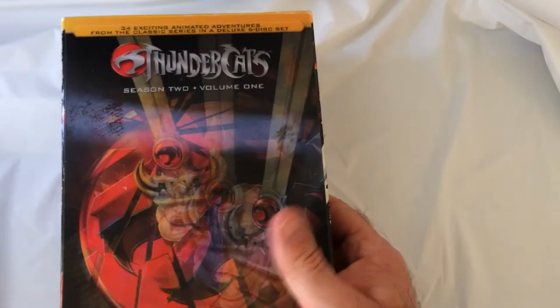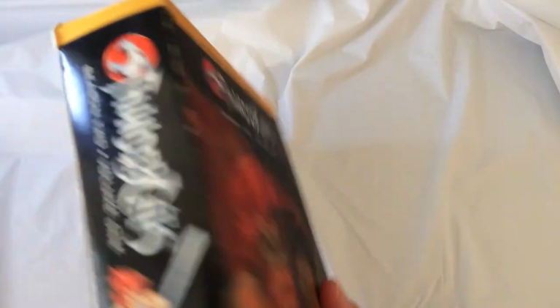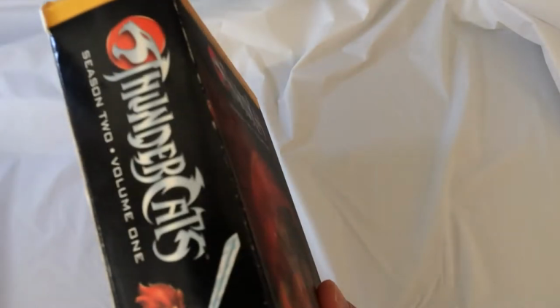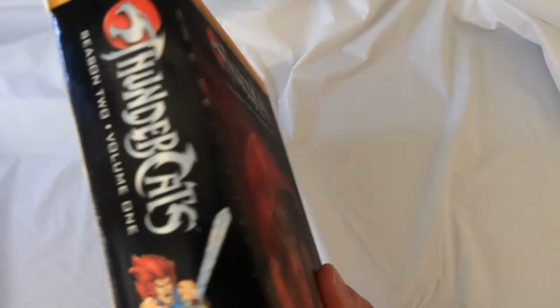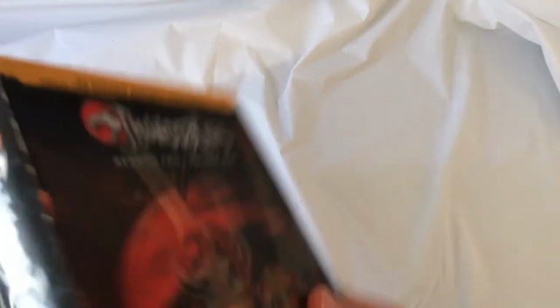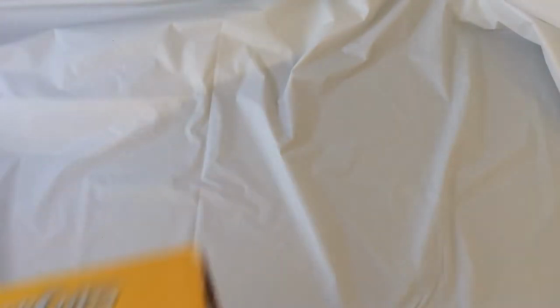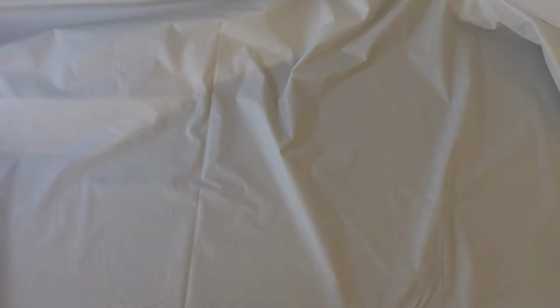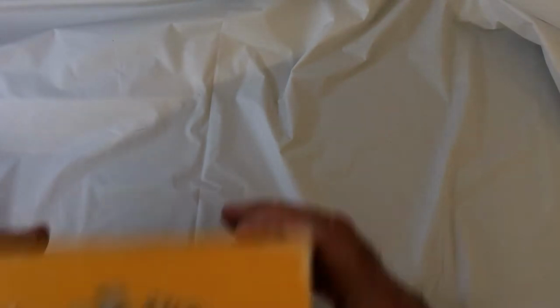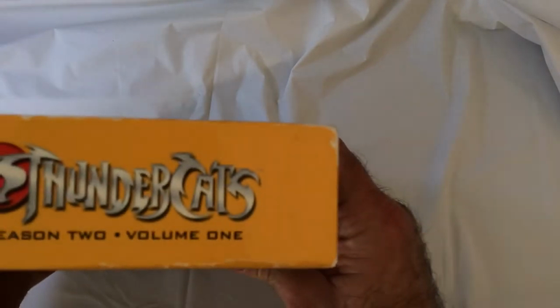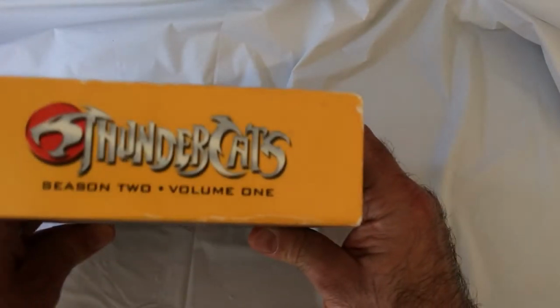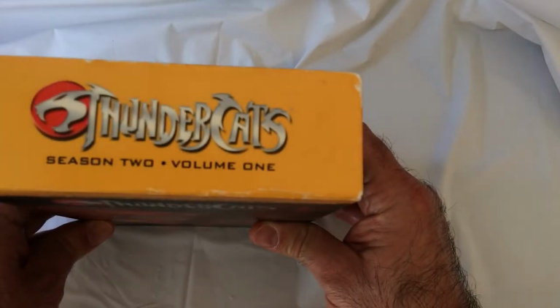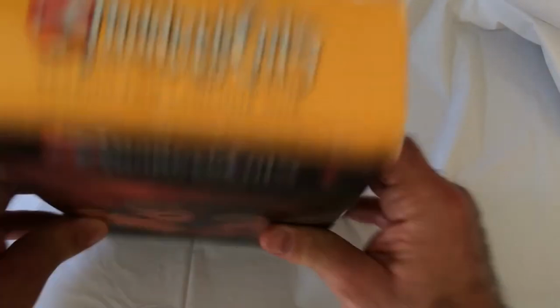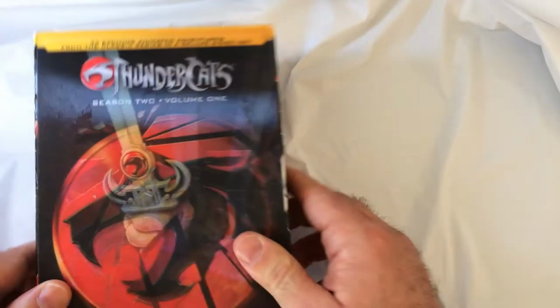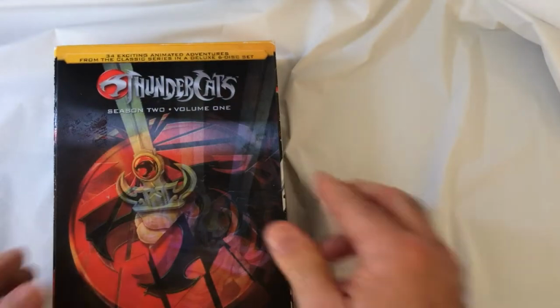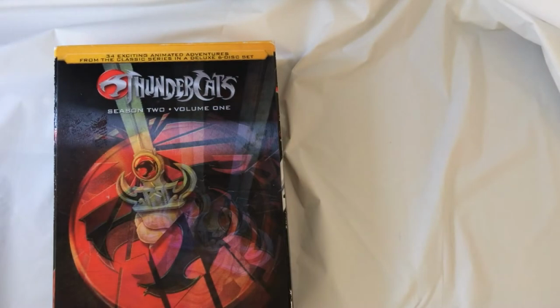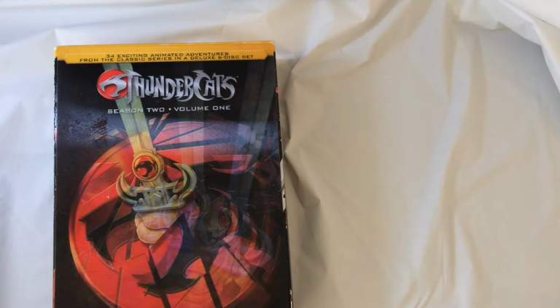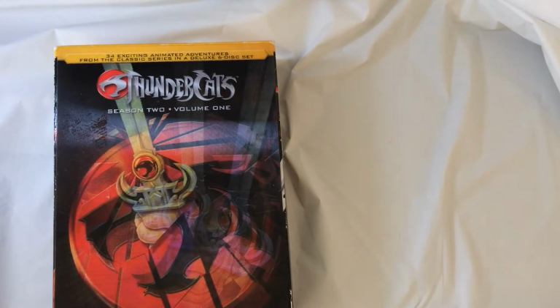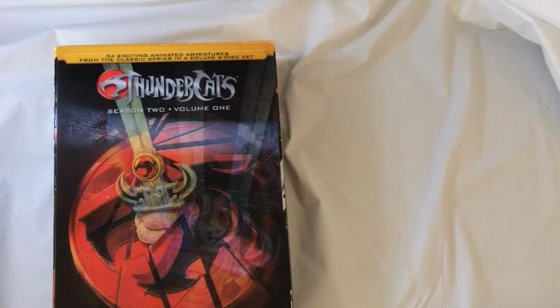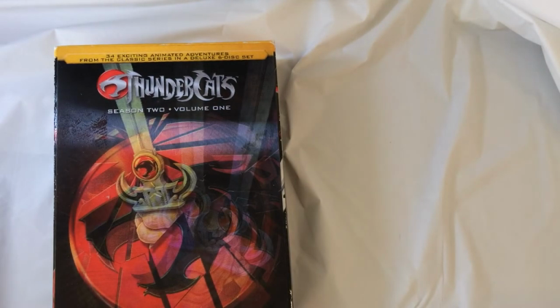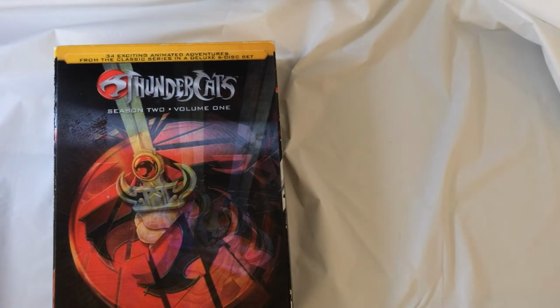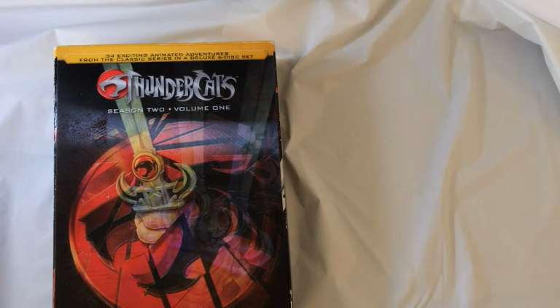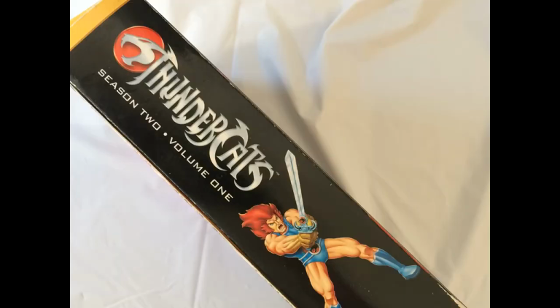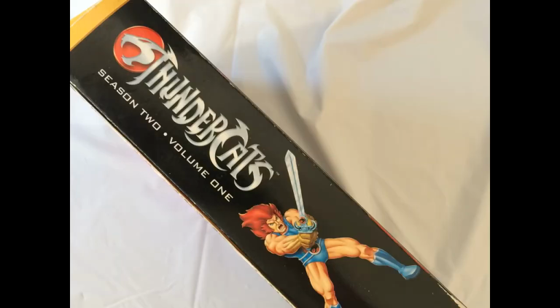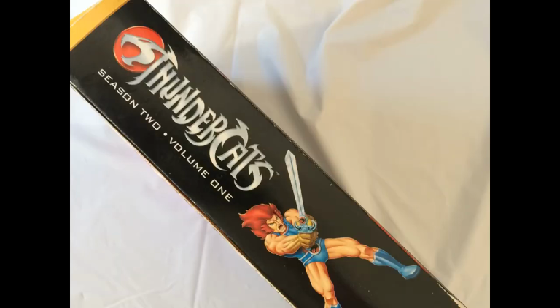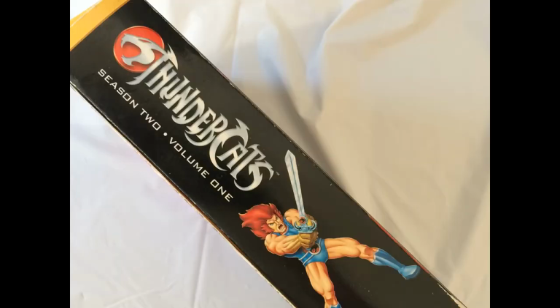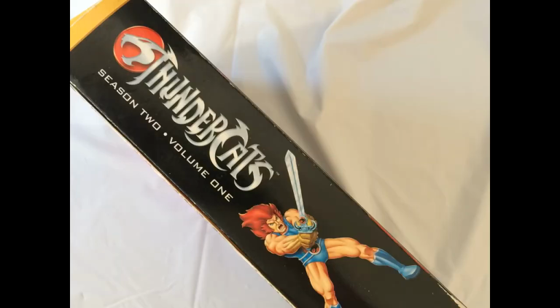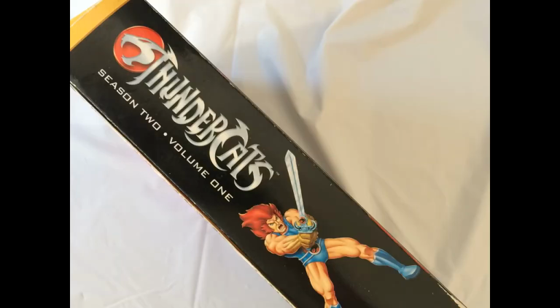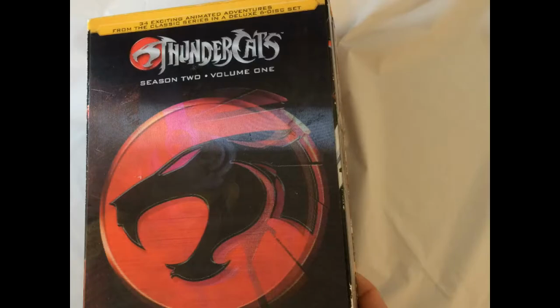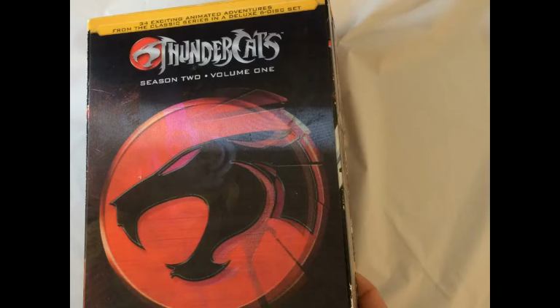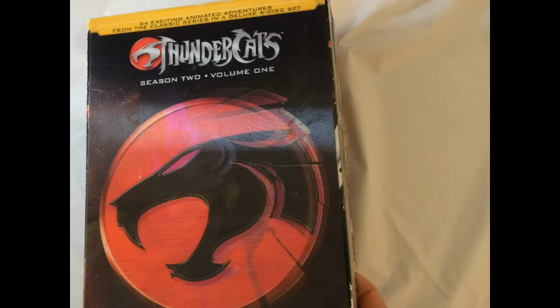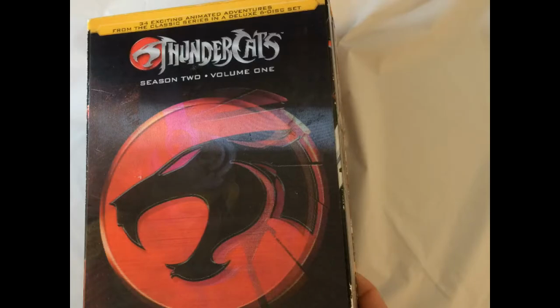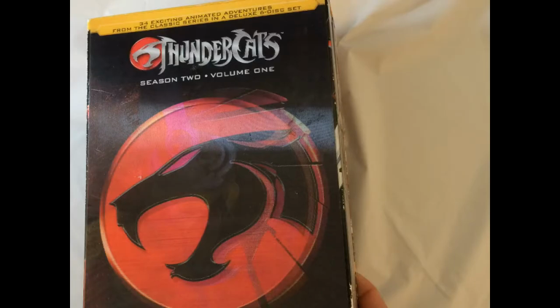All right, there you have it. It's kind of lacking in features I think, but if you're a Thundercats fan, it's a cool box cover and I got it for a couple dollars, so there you go.